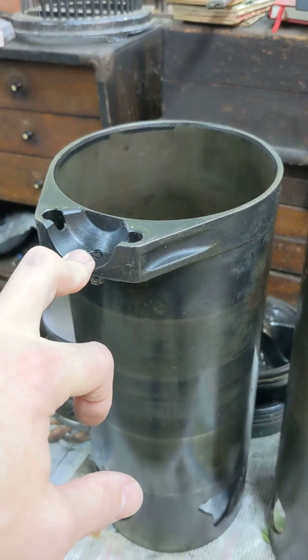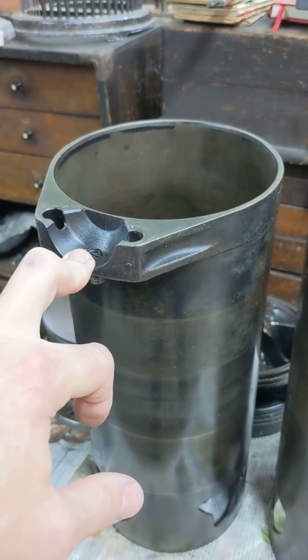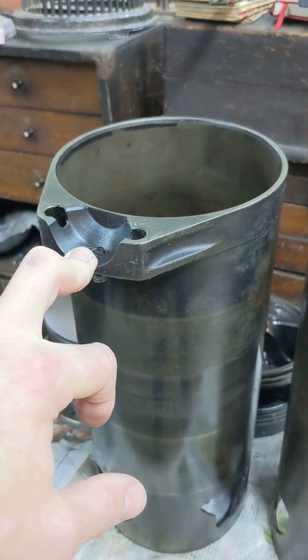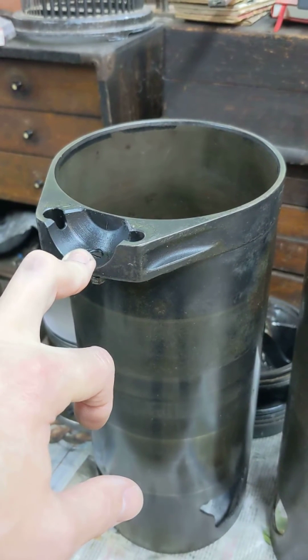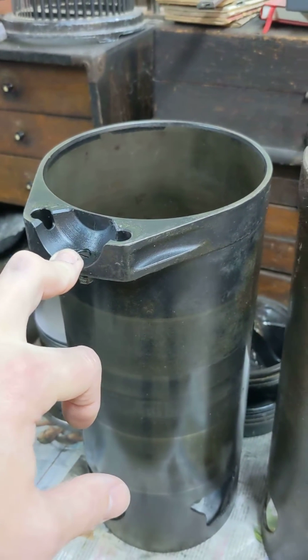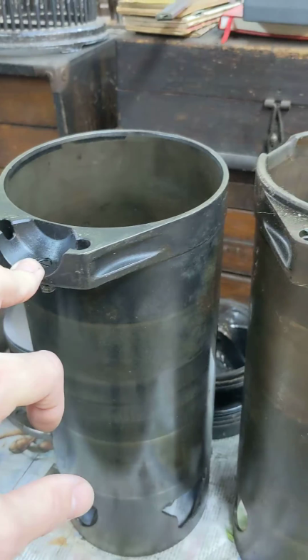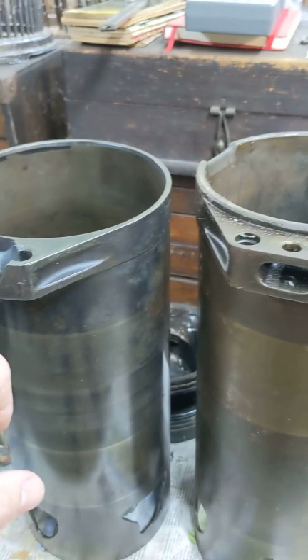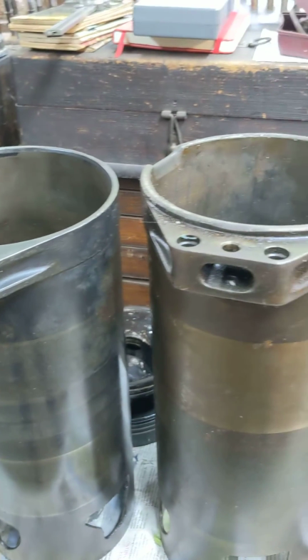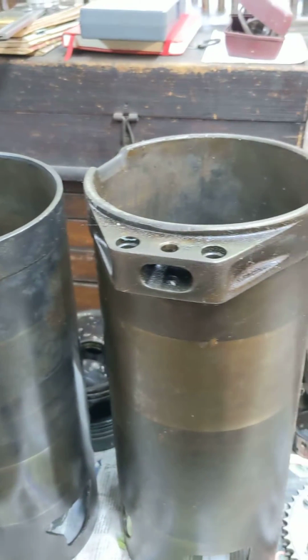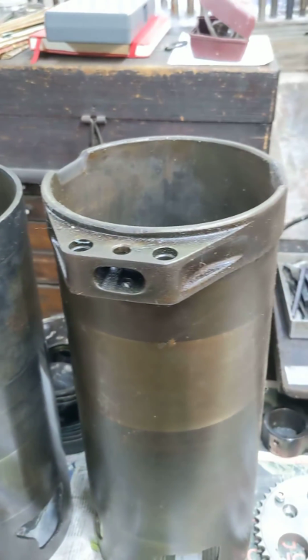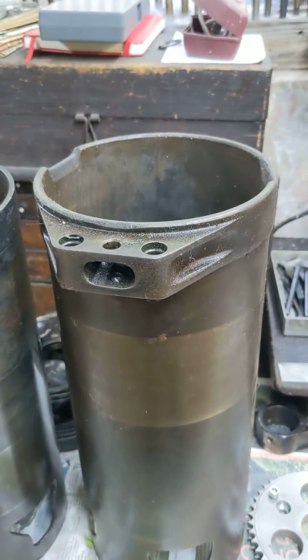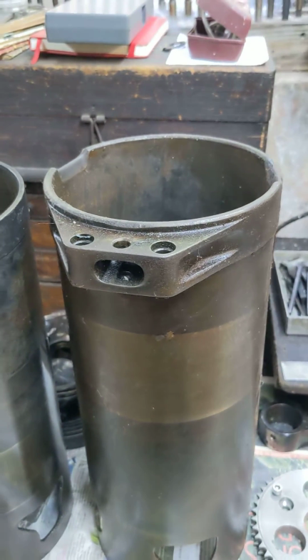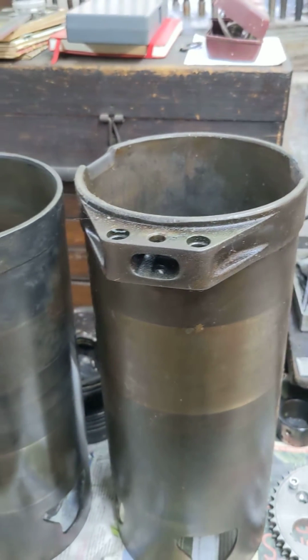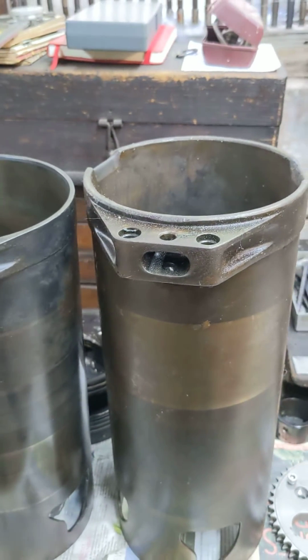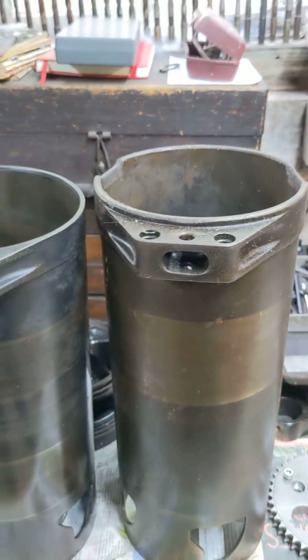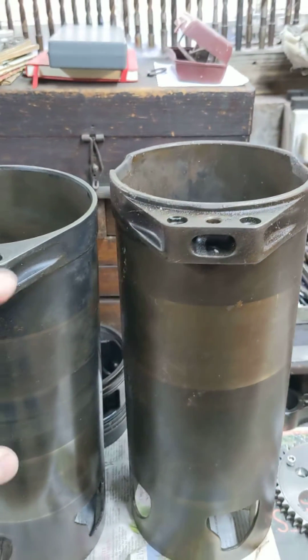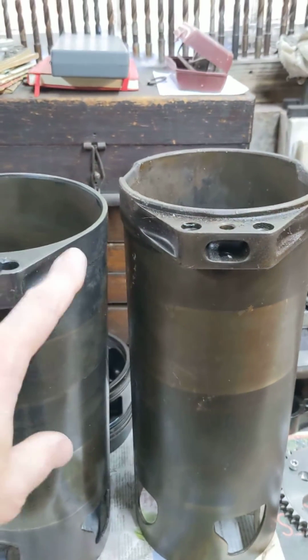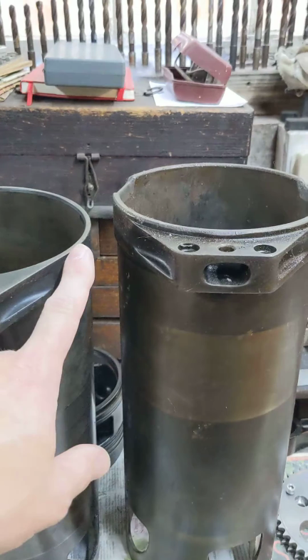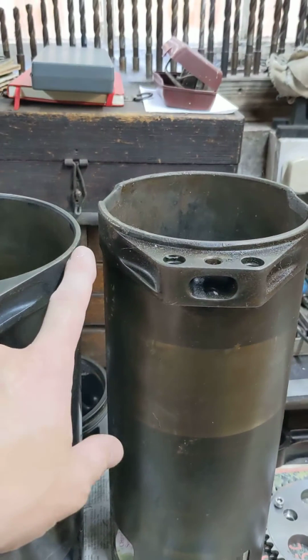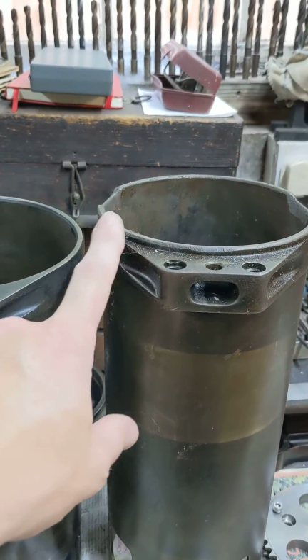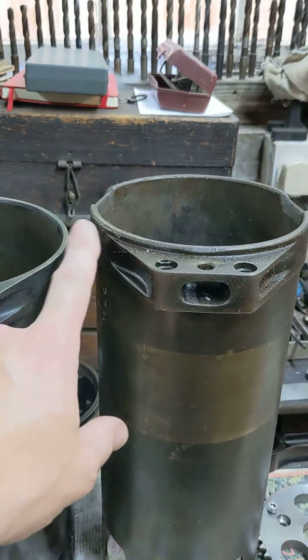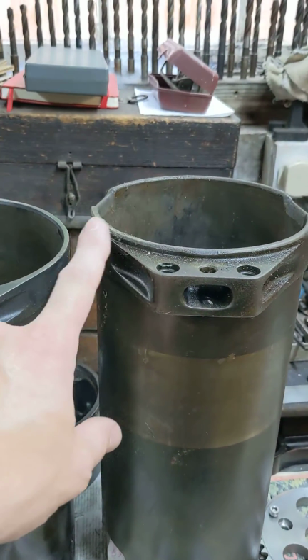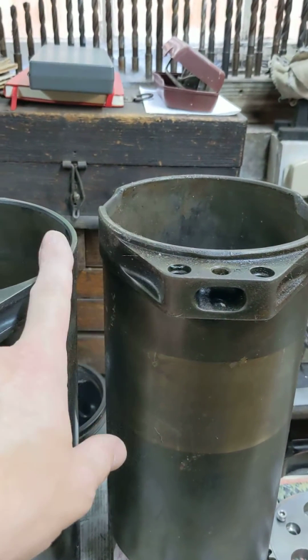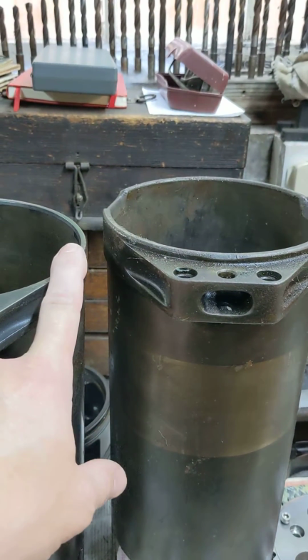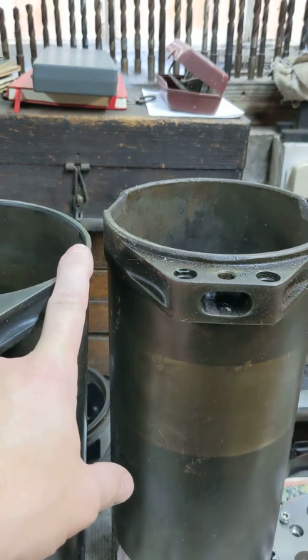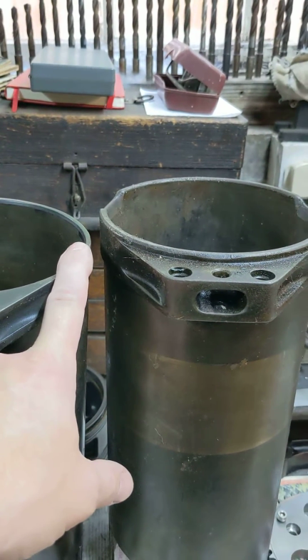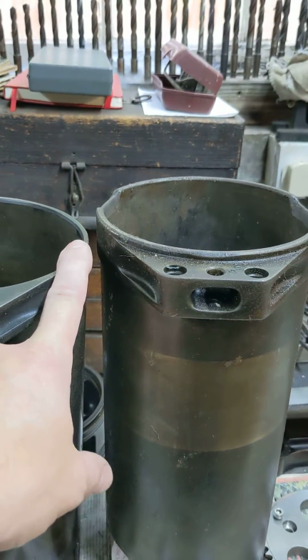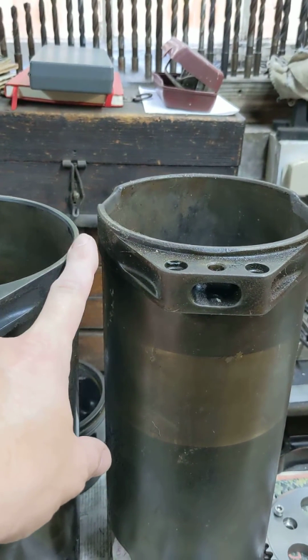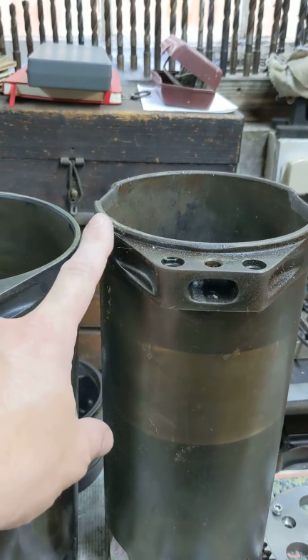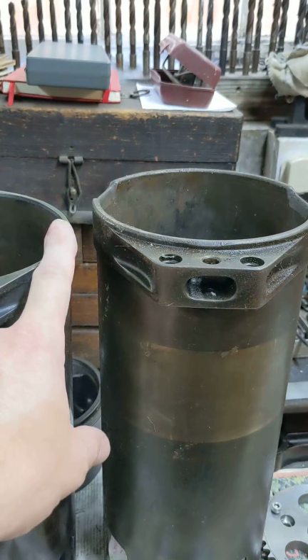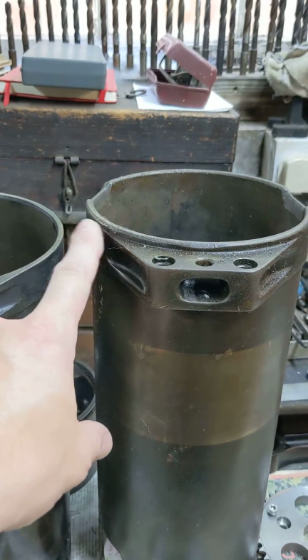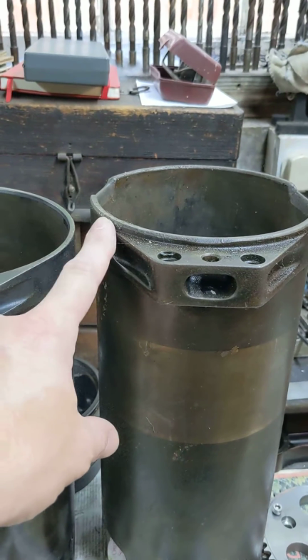Rather than machine the rod, on the right — Exhibit A — is a Bristol Centaurus sleeve. It's from a later derivative of the same engine with an extra couple of cylinders and a longer stroke, so you can see the sleeve is a bit taller.